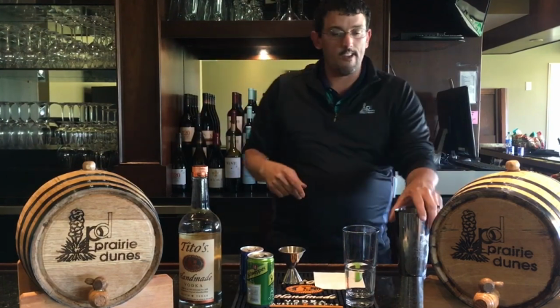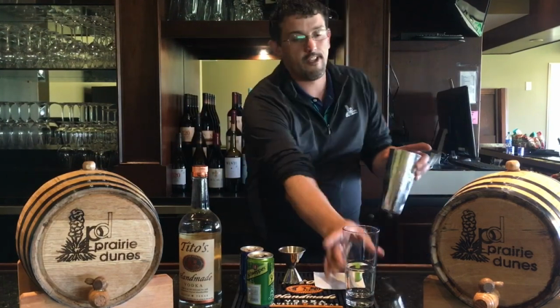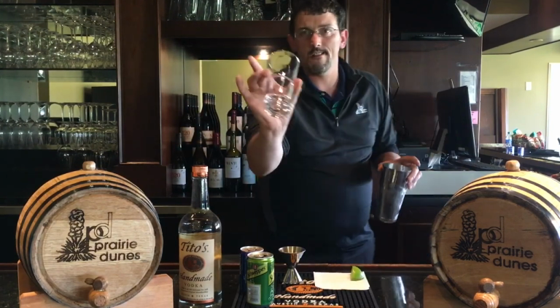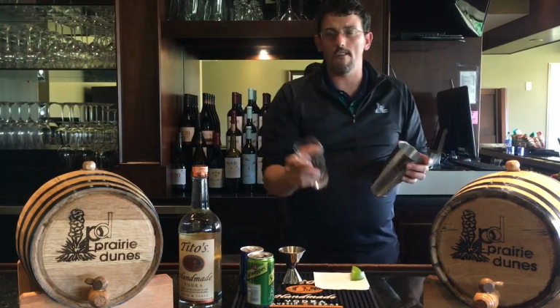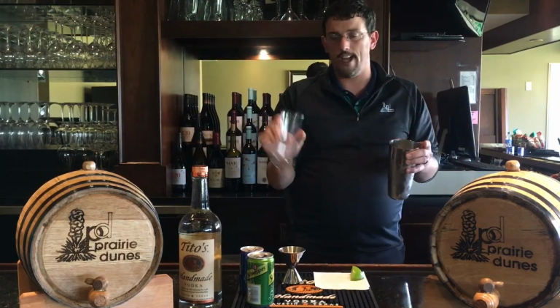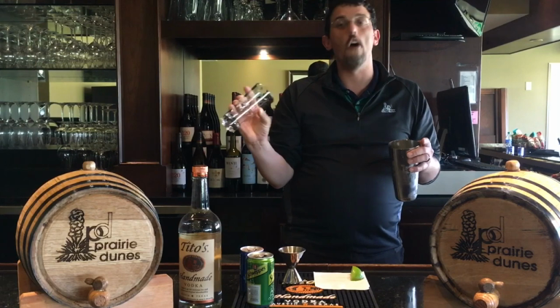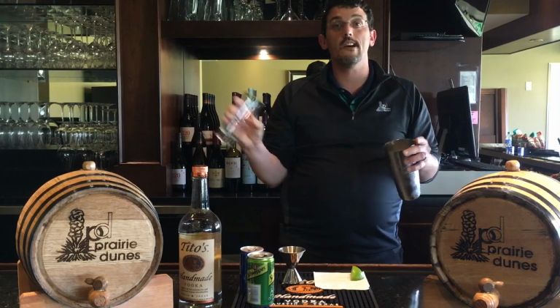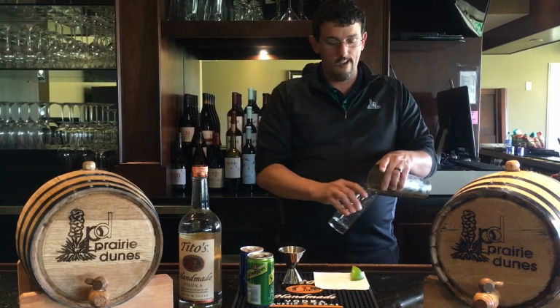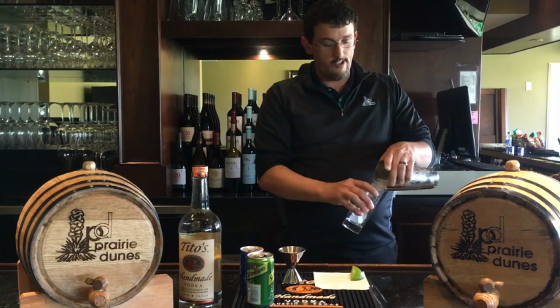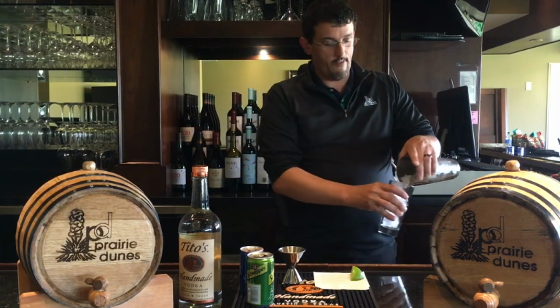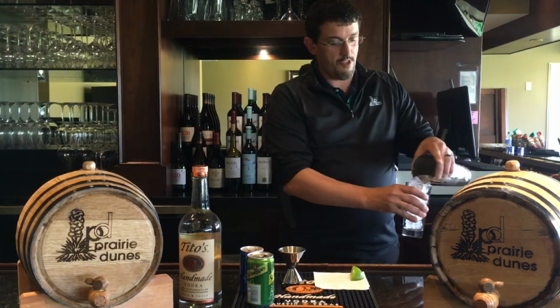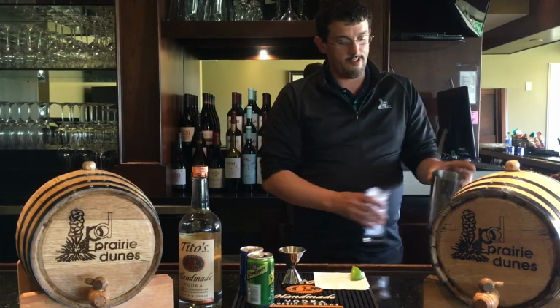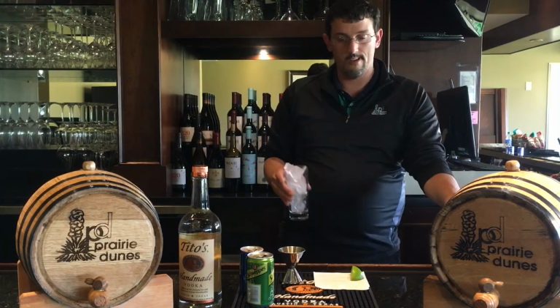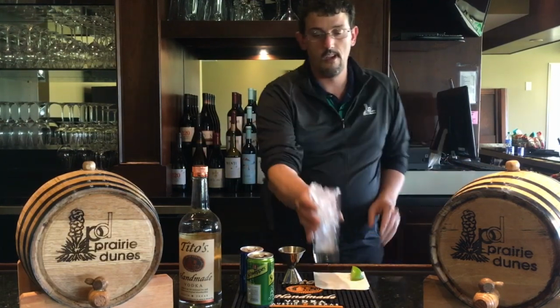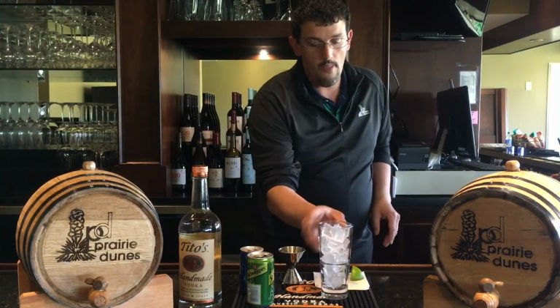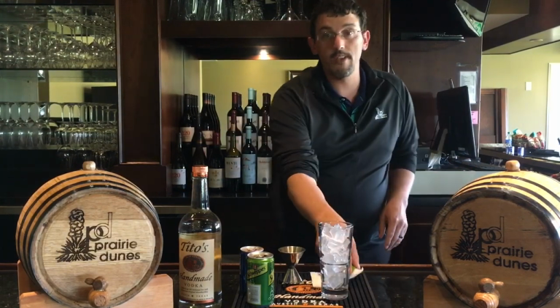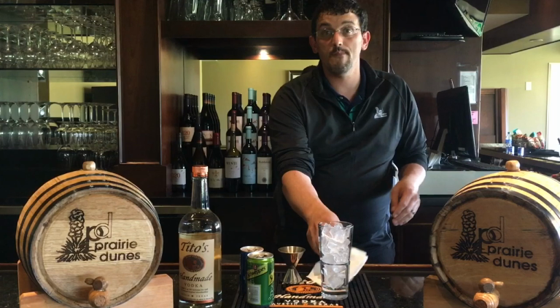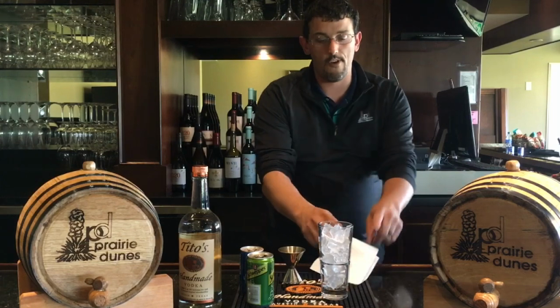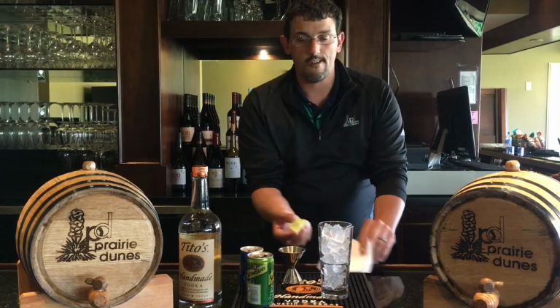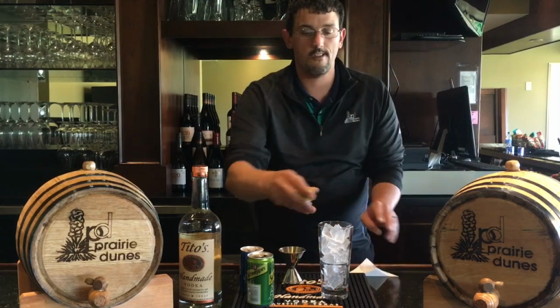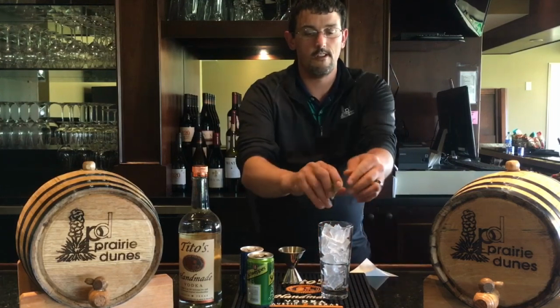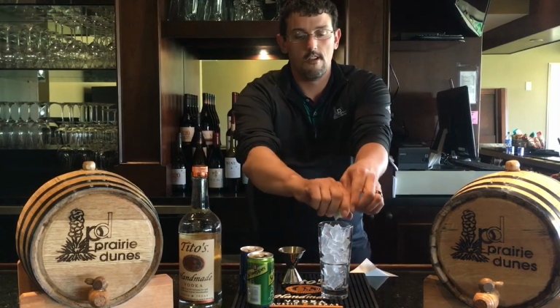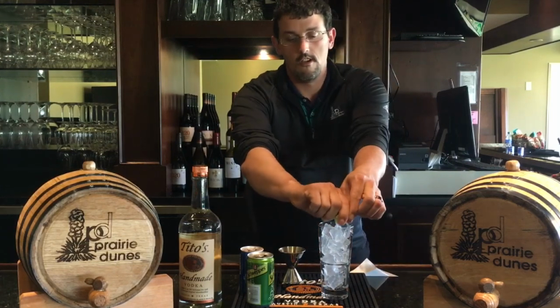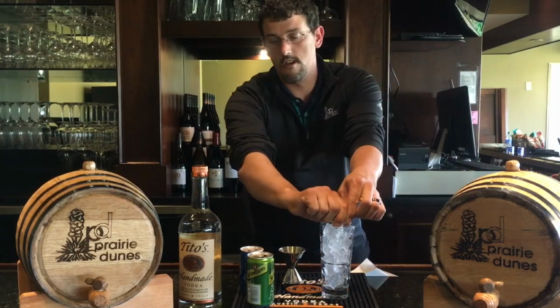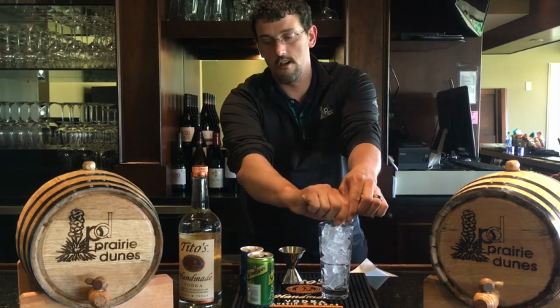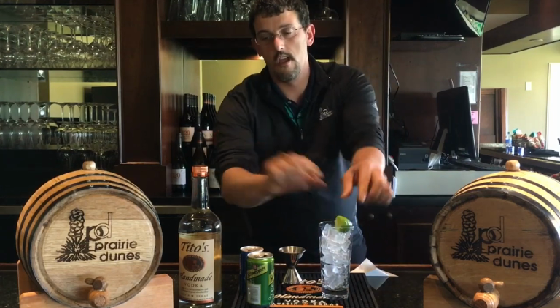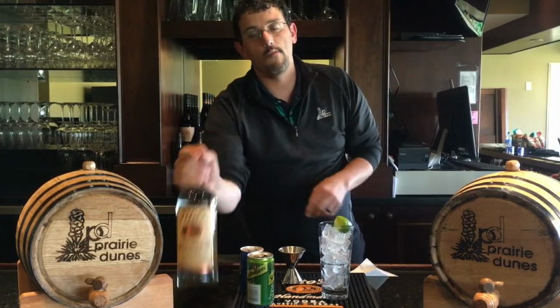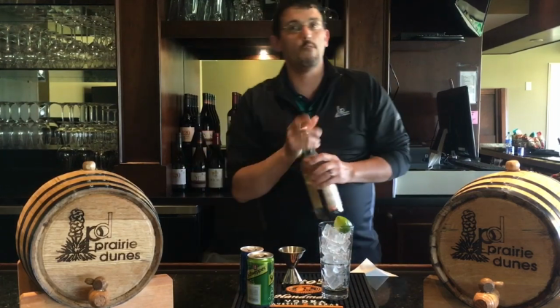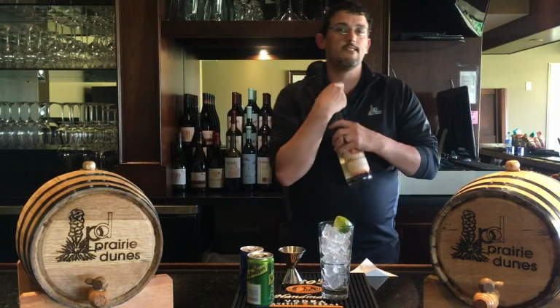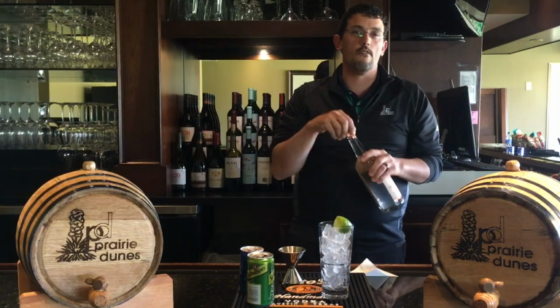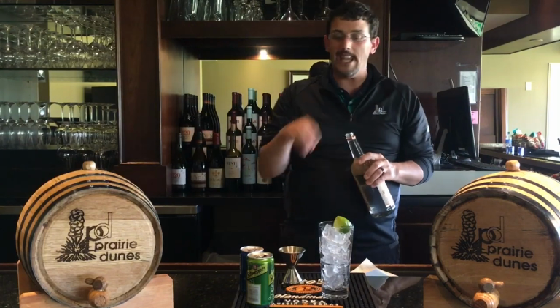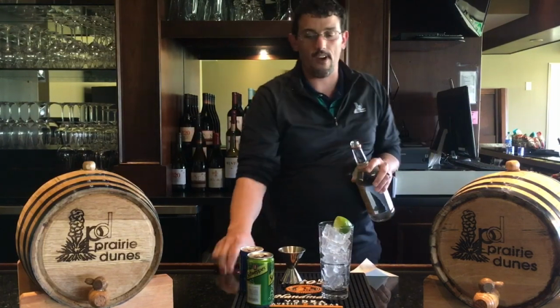First you just want to get a tall Collins glass and get it full of ice, then squeeze your lime in there first. And you want two ounces of Tito's vodka.